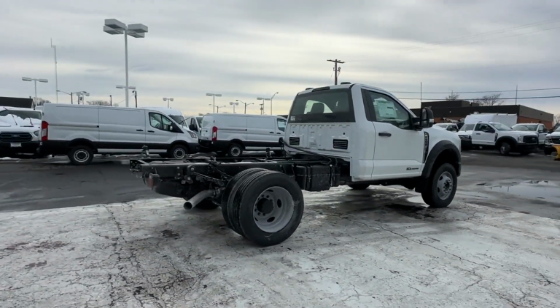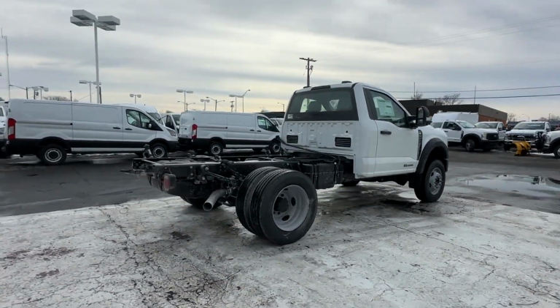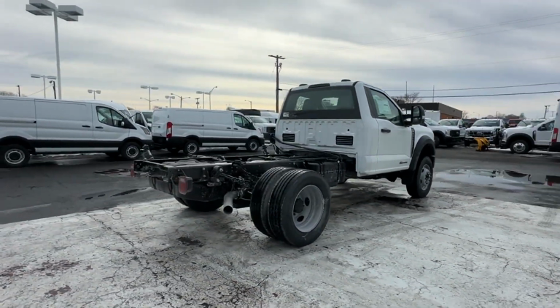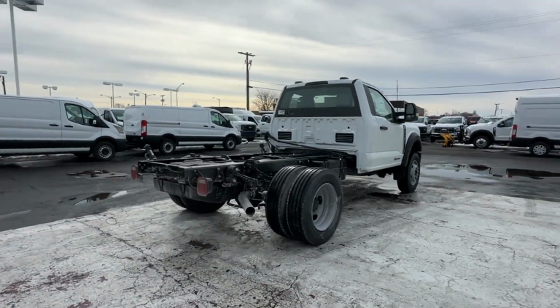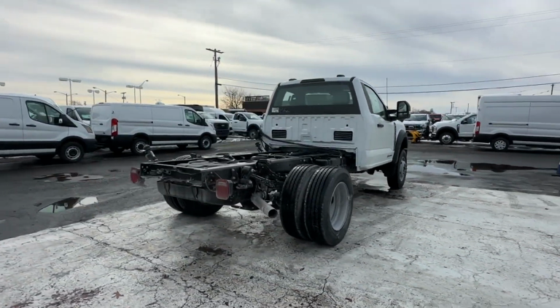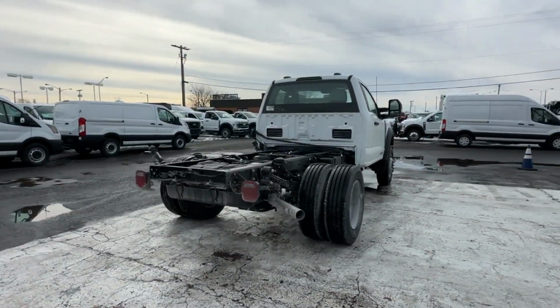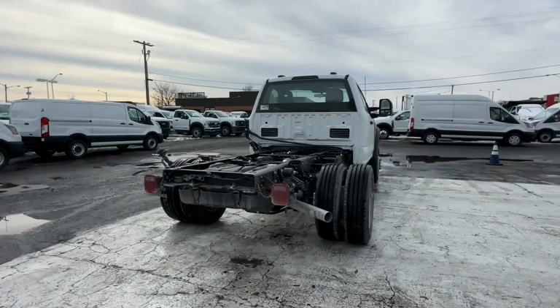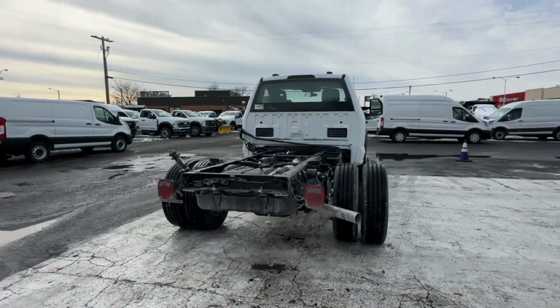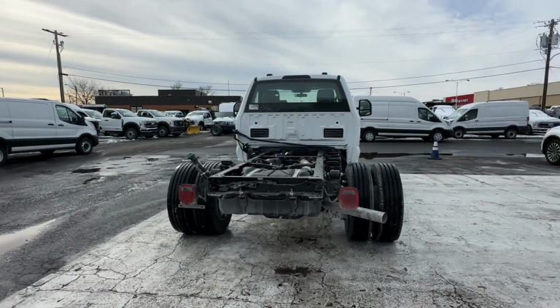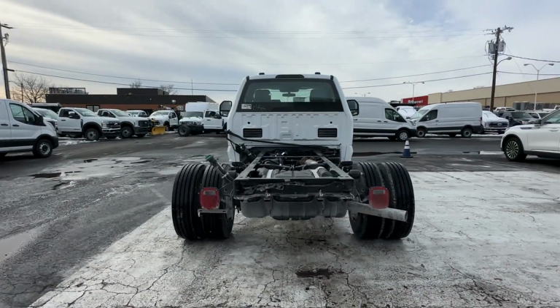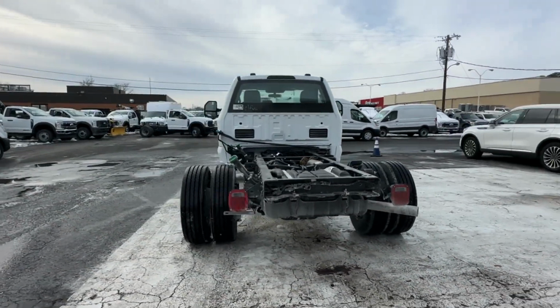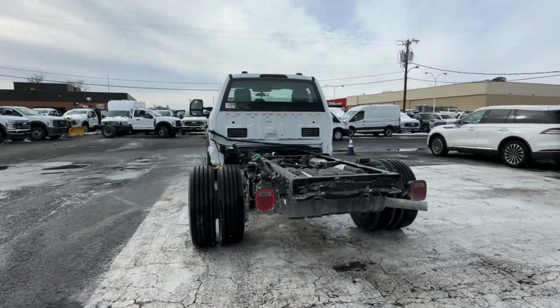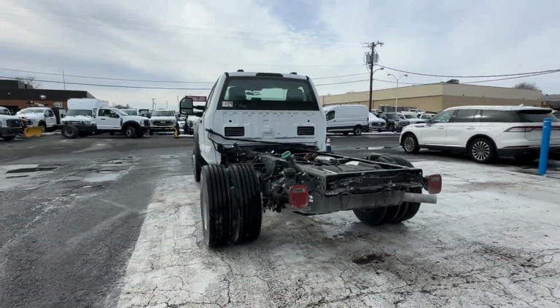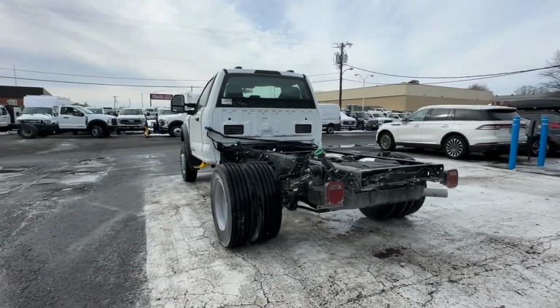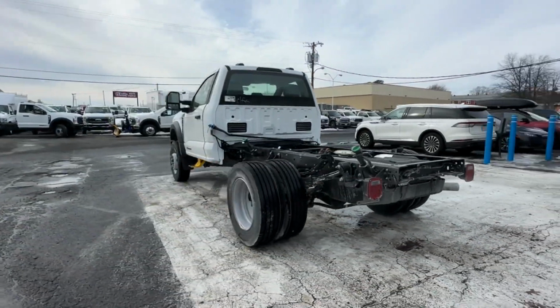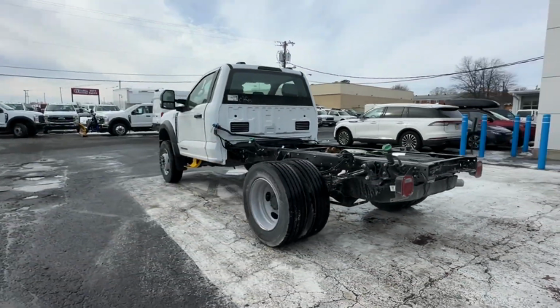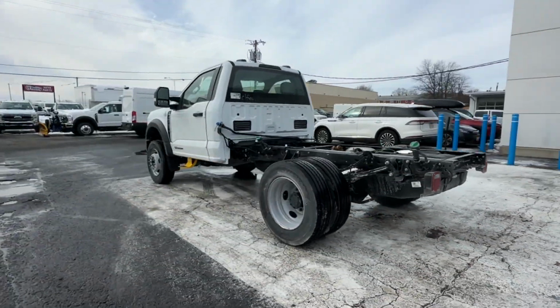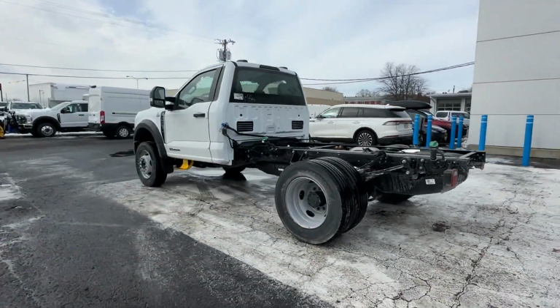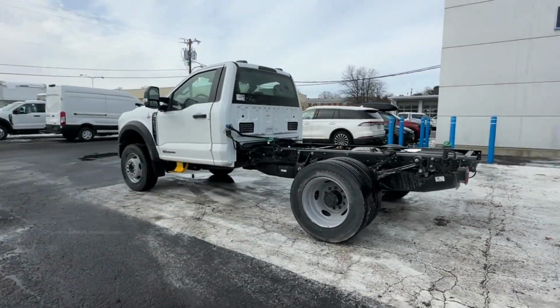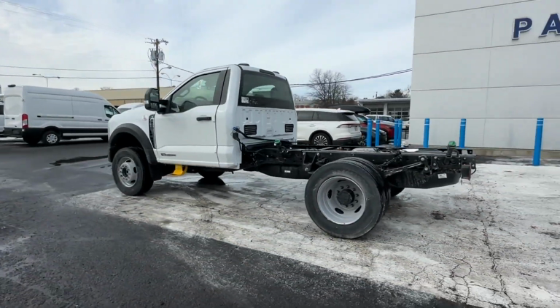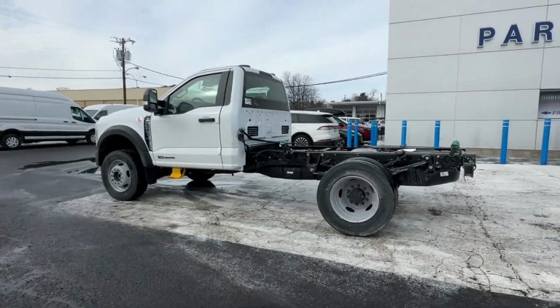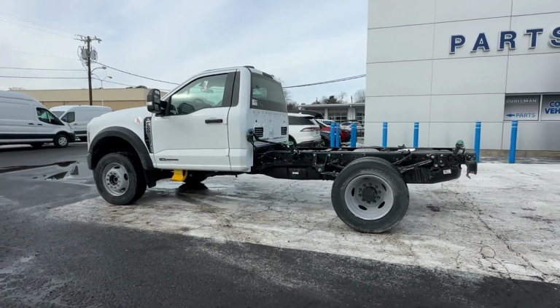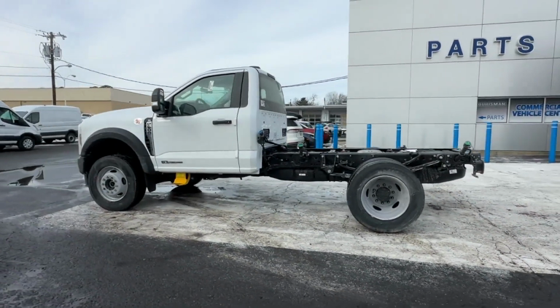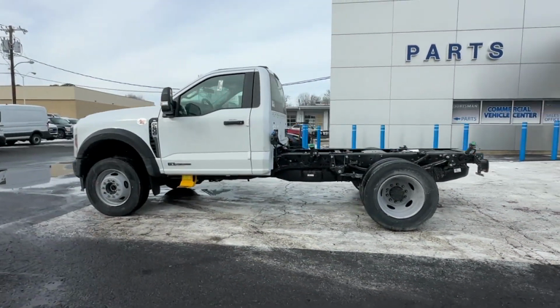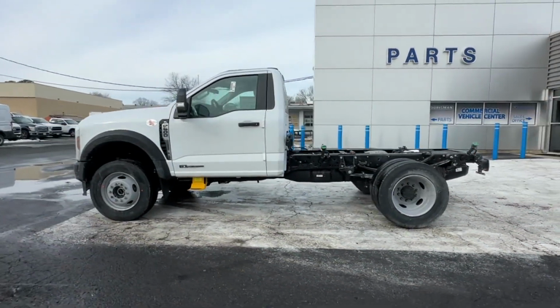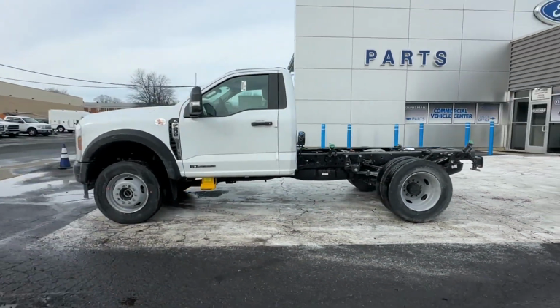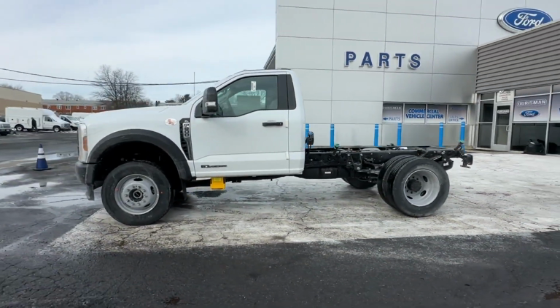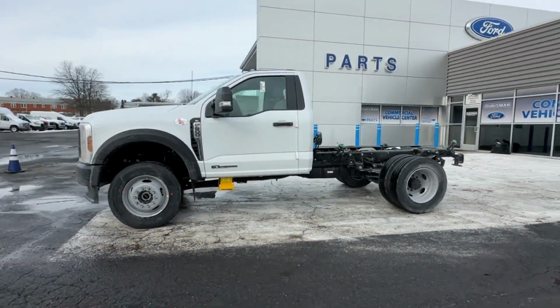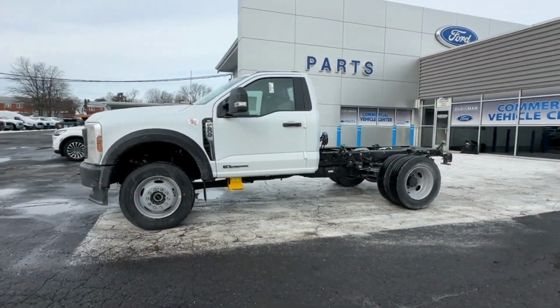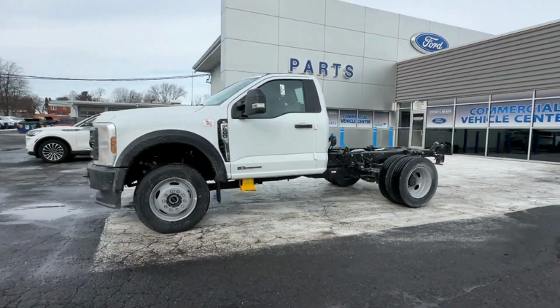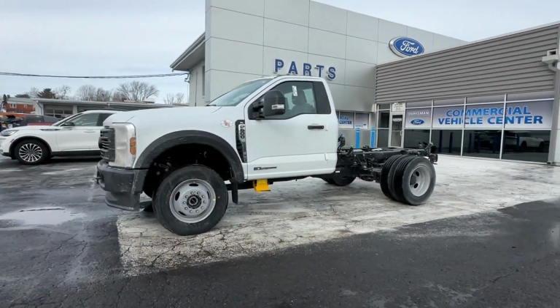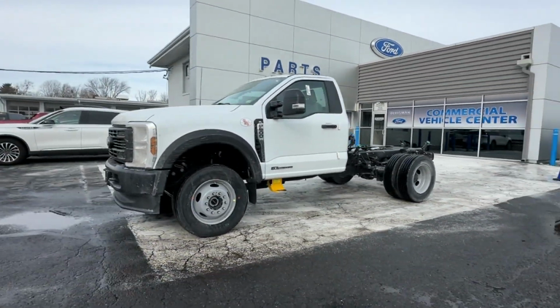Side-view mirrors with turn signals, Wi-Fi hotspot, turbocharged engine, 4-wheel drive, diesel fuel, heated side-view mirrors, Bluetooth, brake assist.